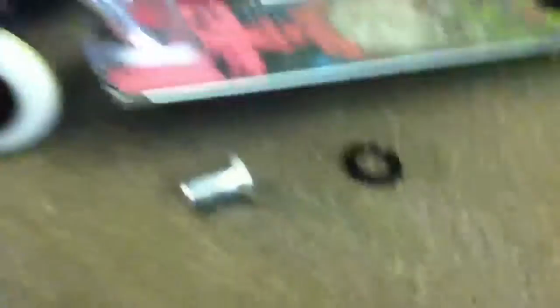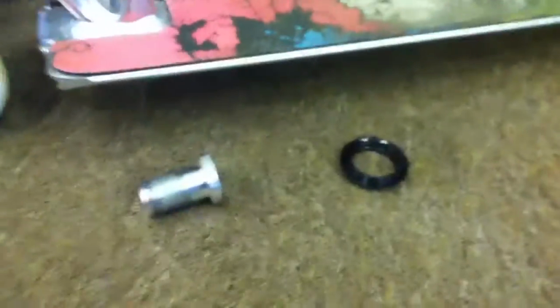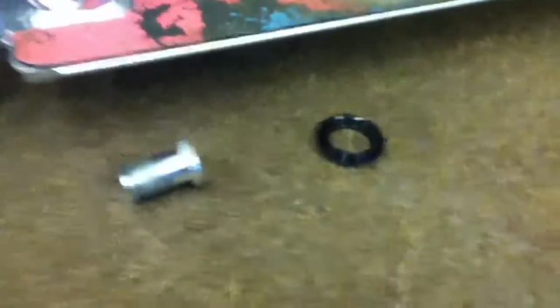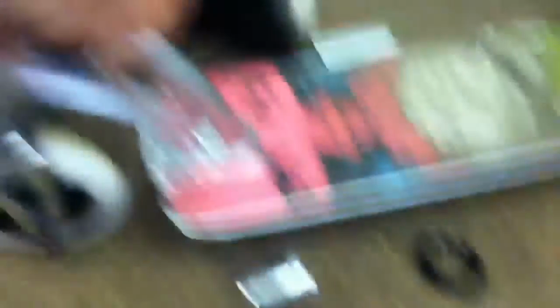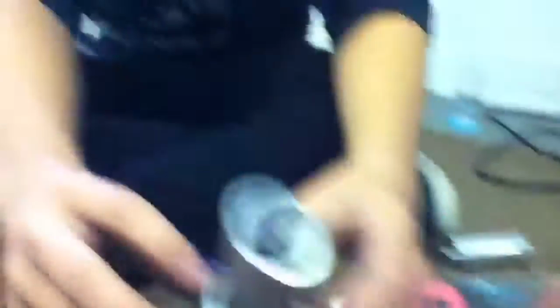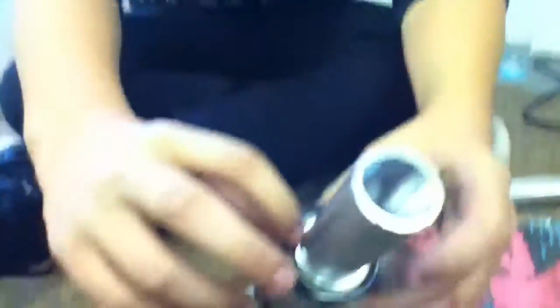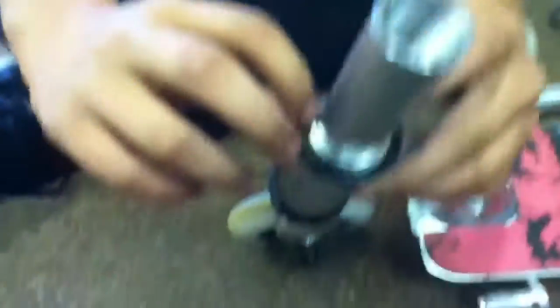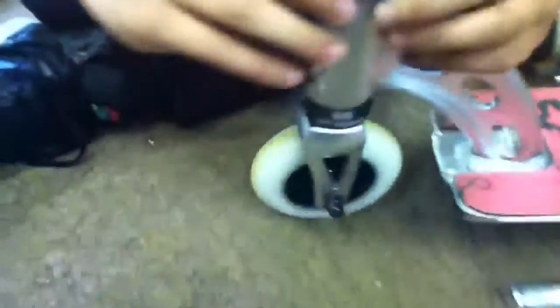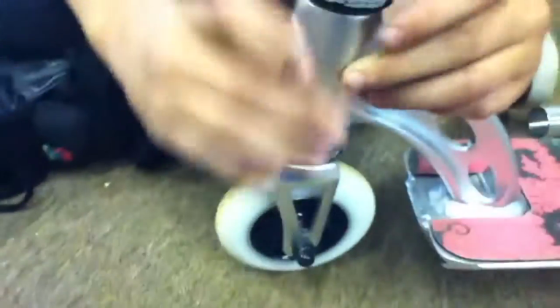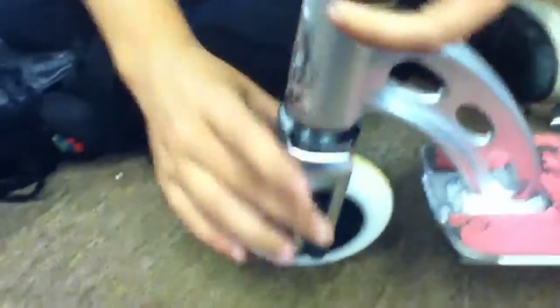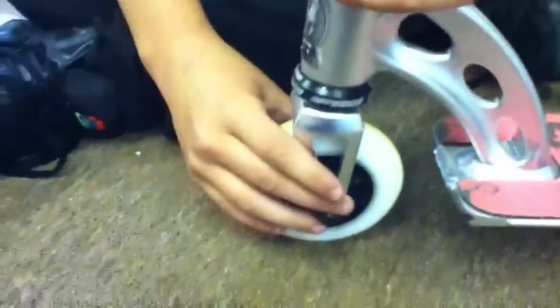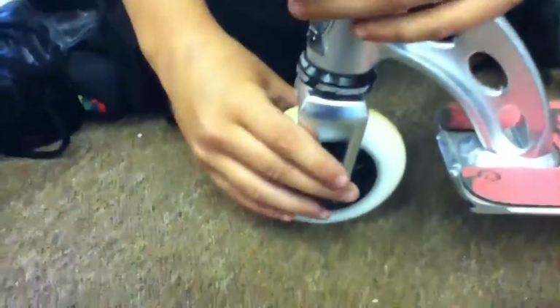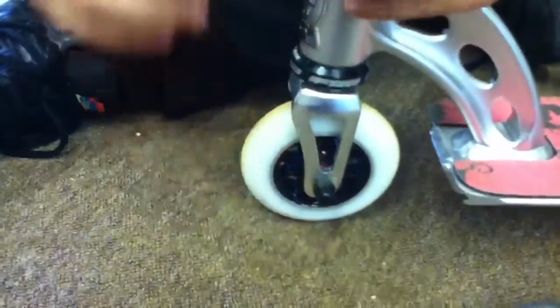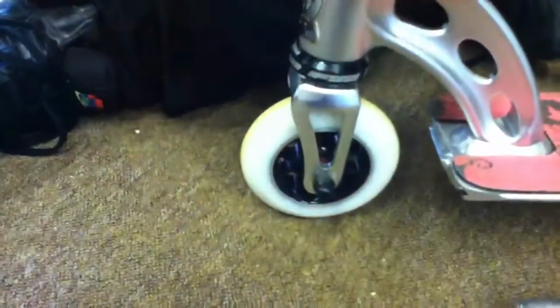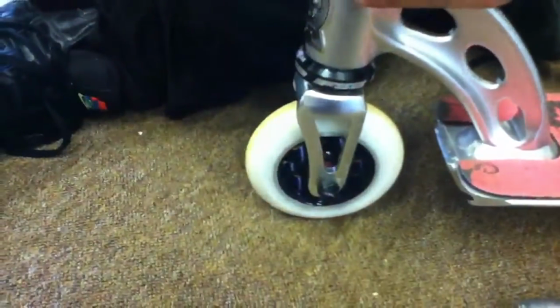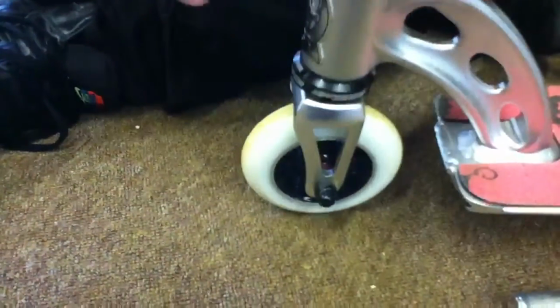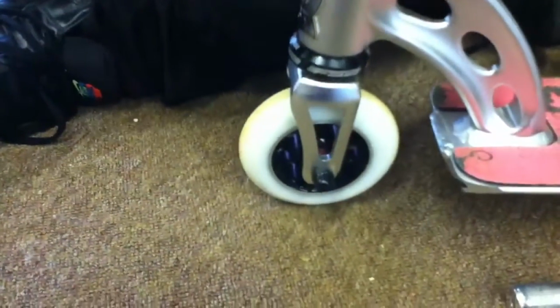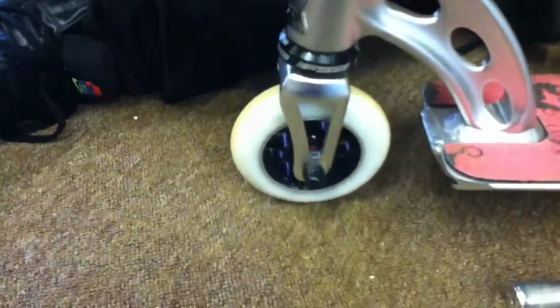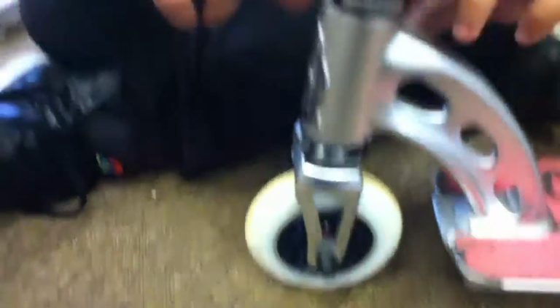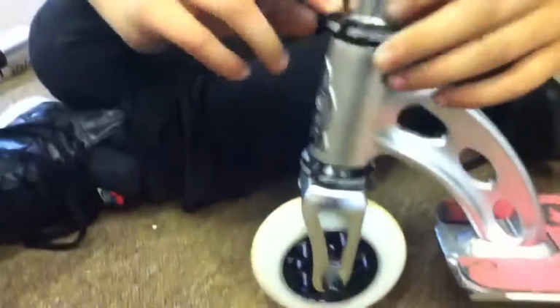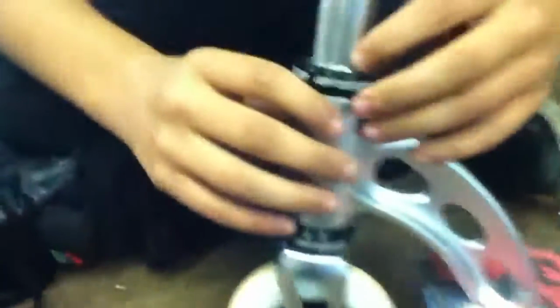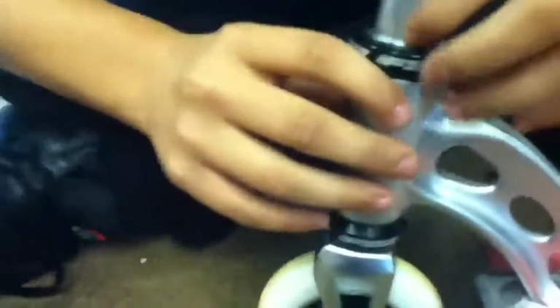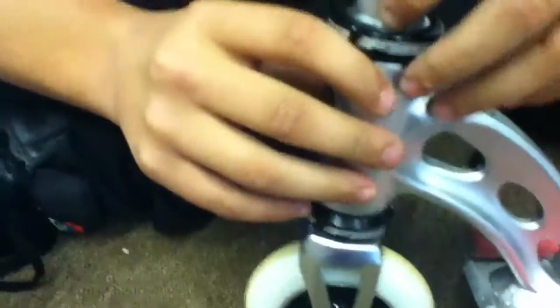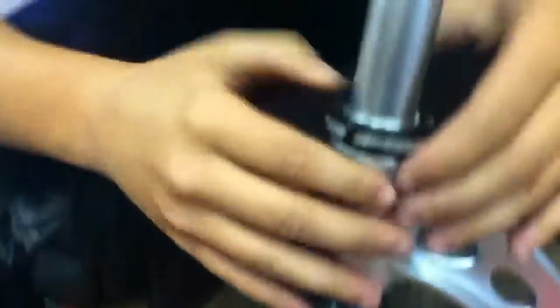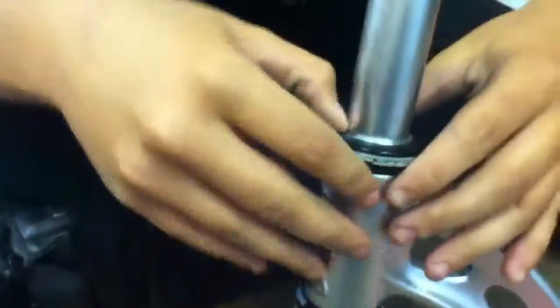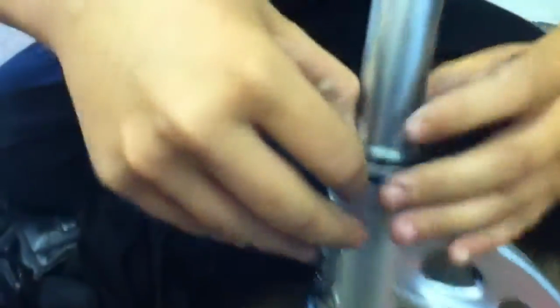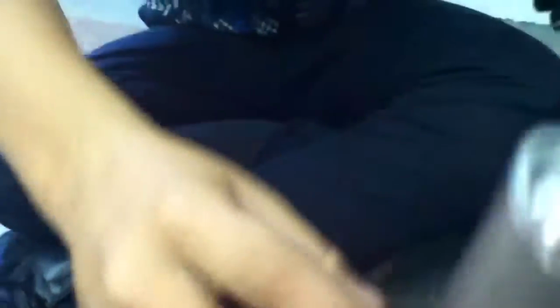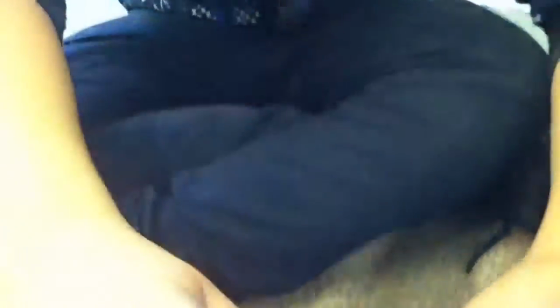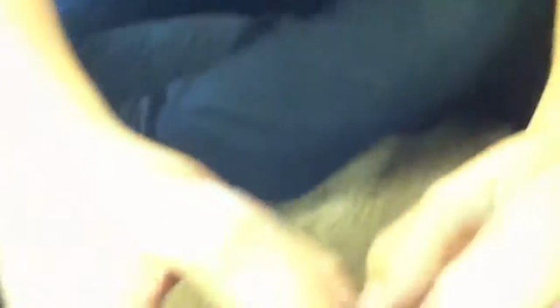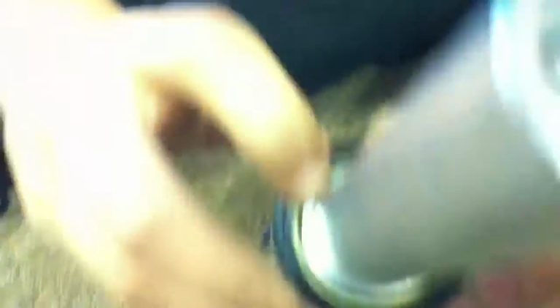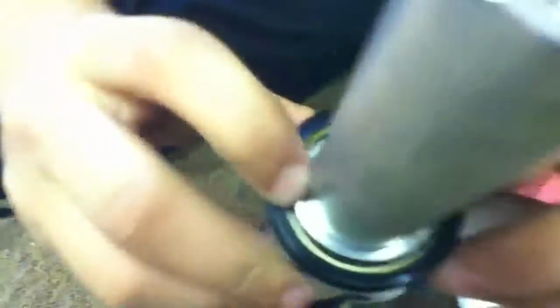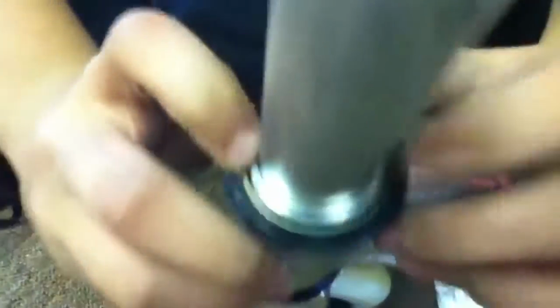Make sure this little ring is in — make sure the forks are all the way down and push that little ring in. You have to do that, as you can see there.